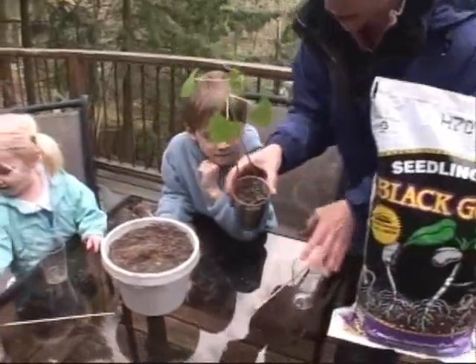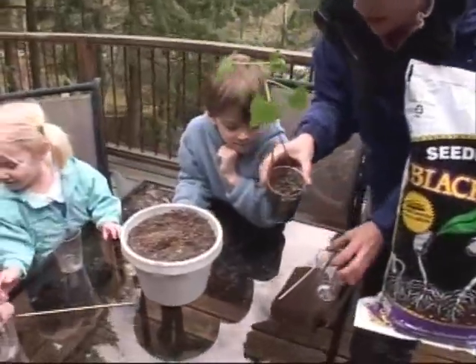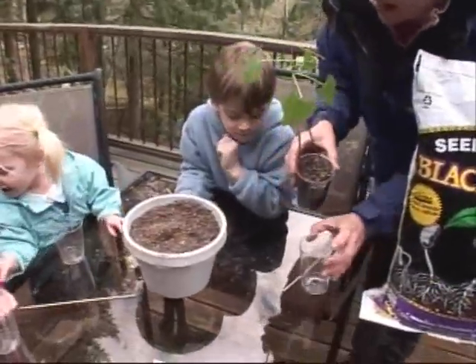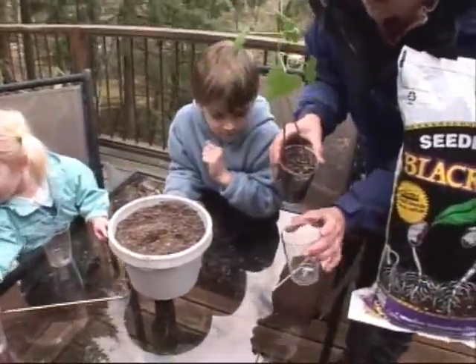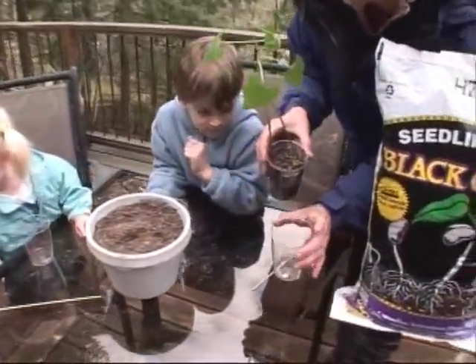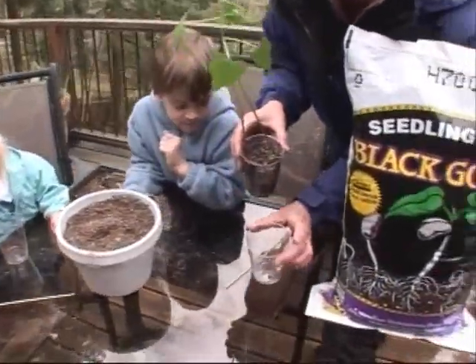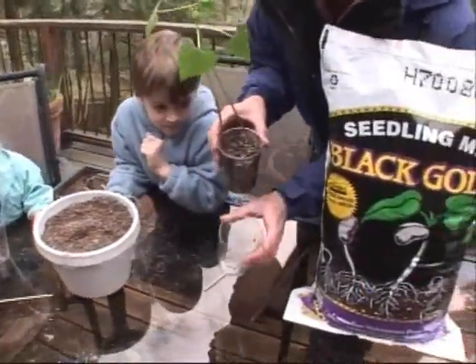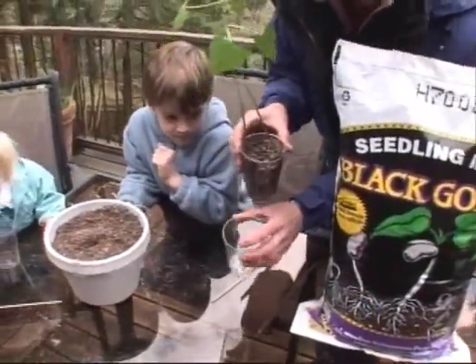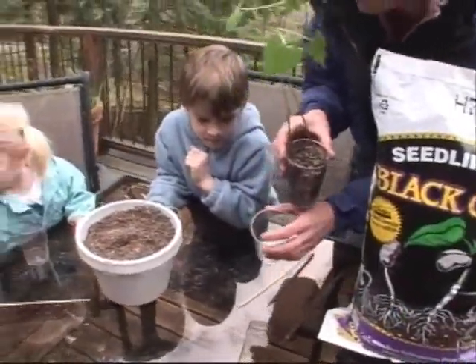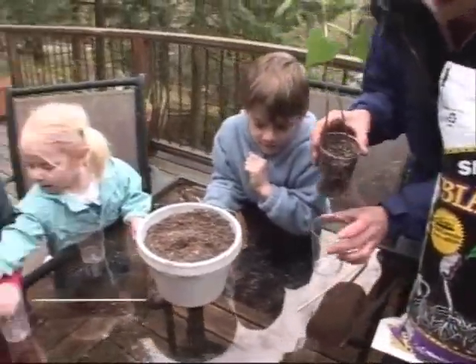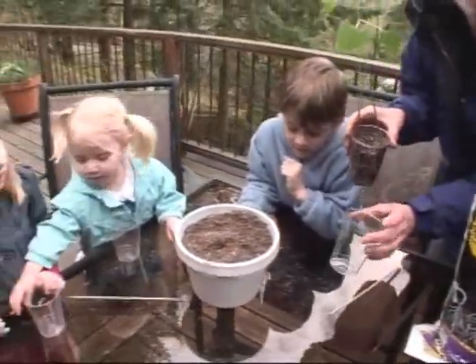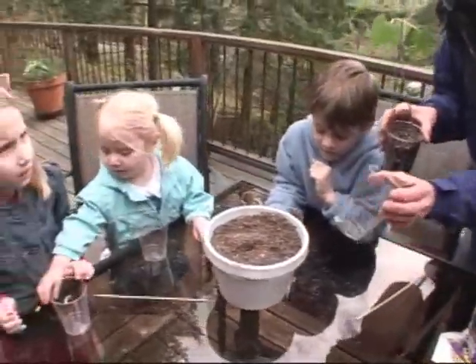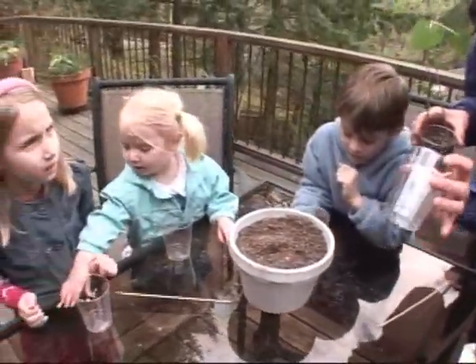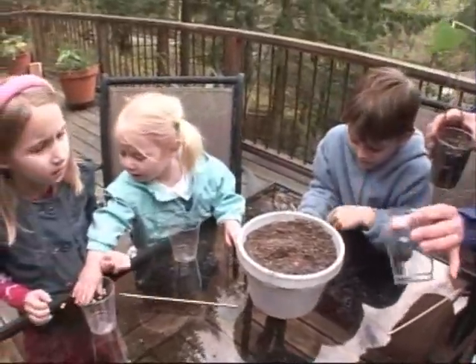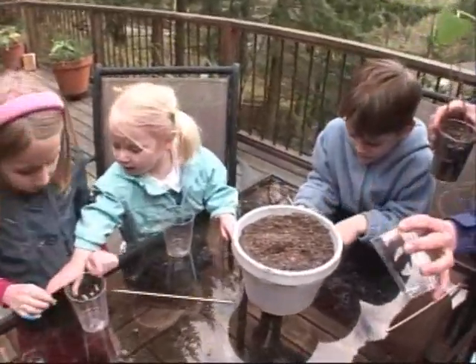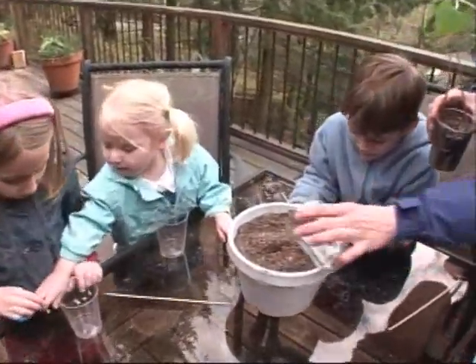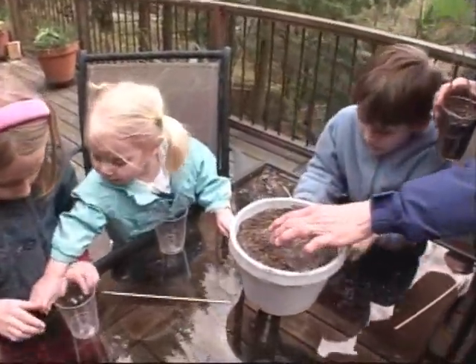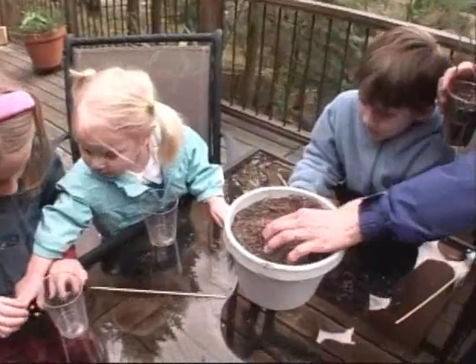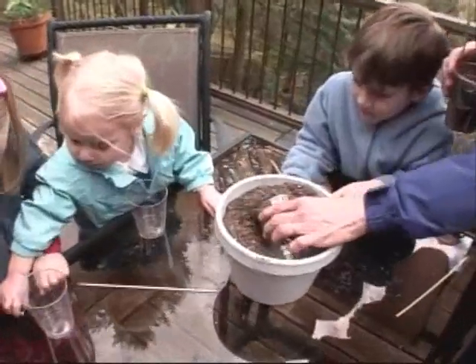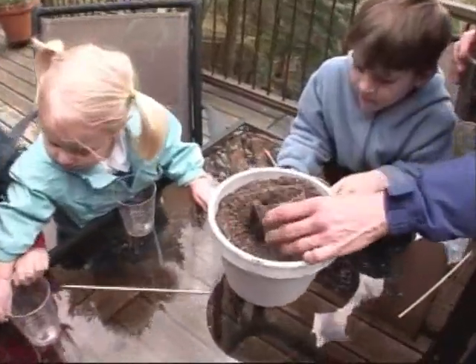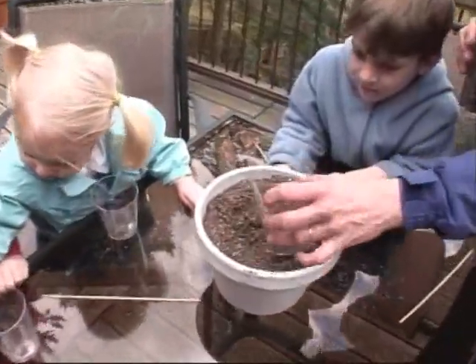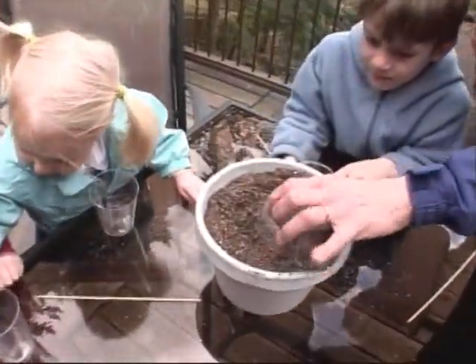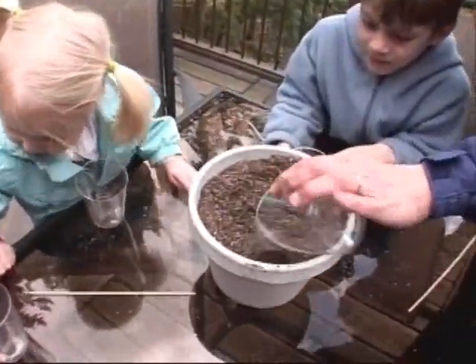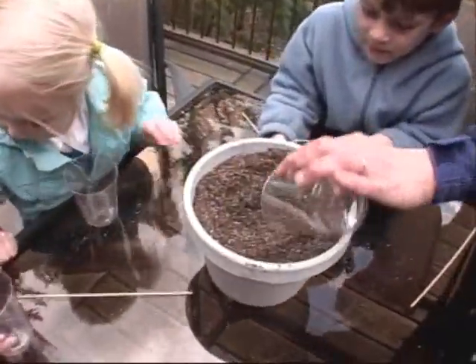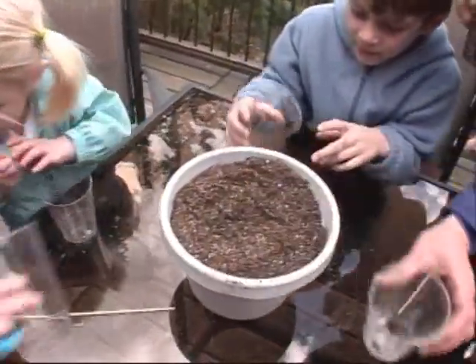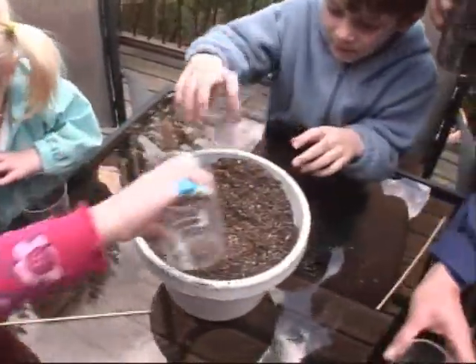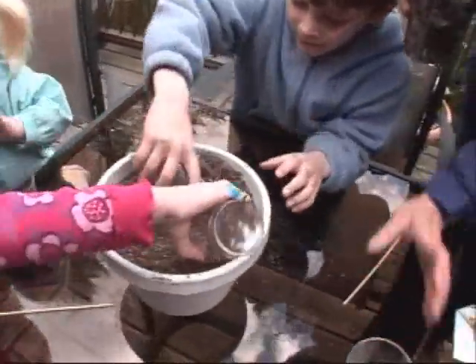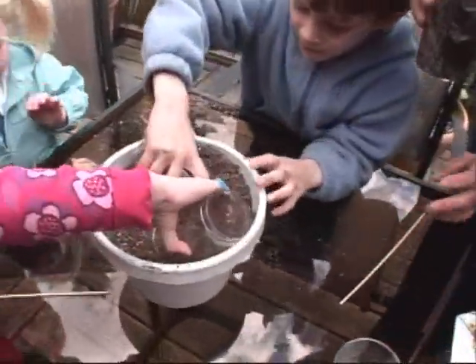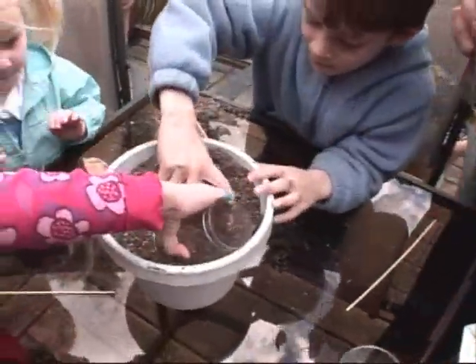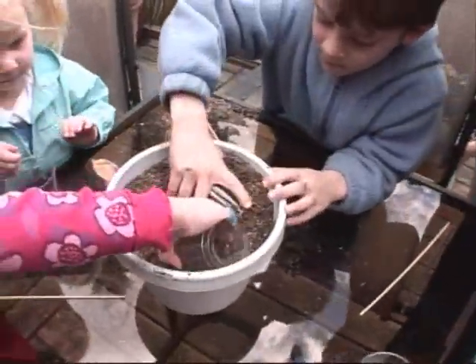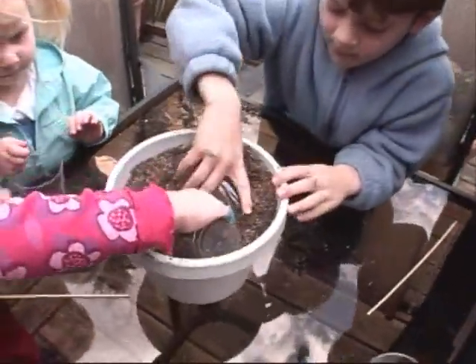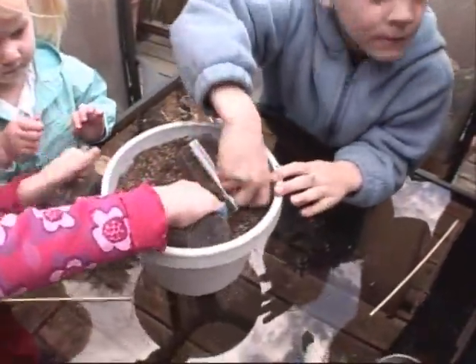We have Anthea, Lena, and Alex here and they're going to fill up their cups with soil. You've got to put your cups in and we're going to fill them up.